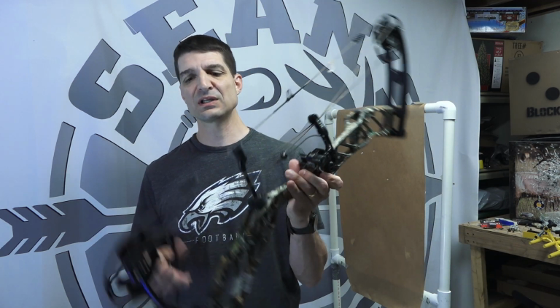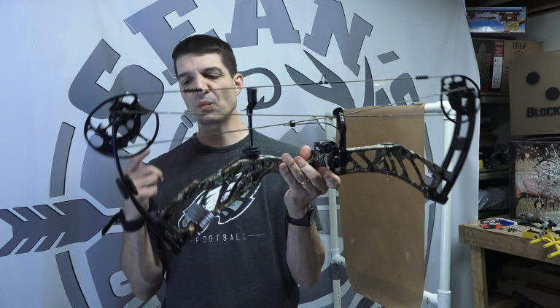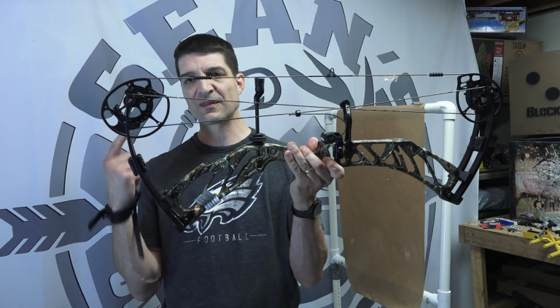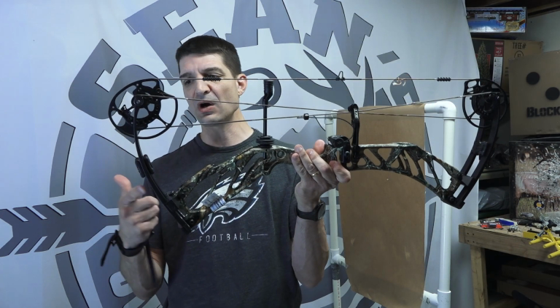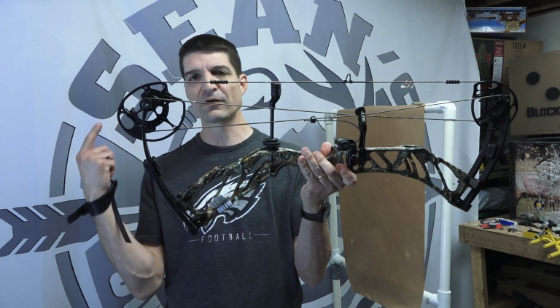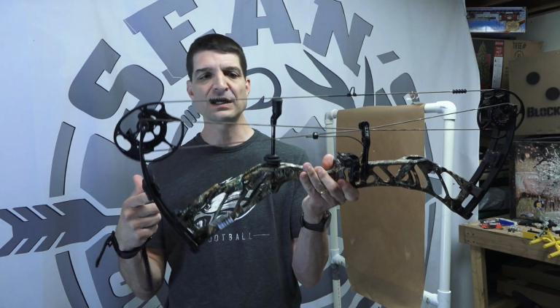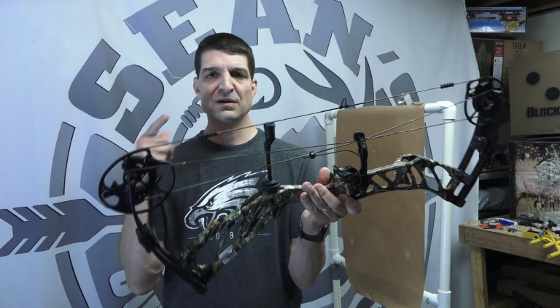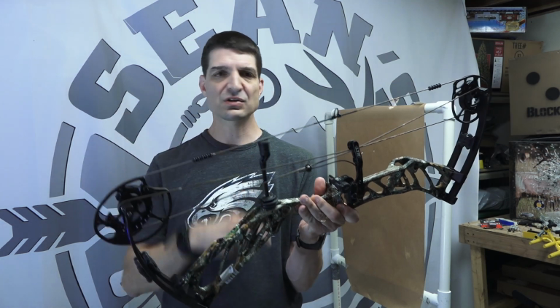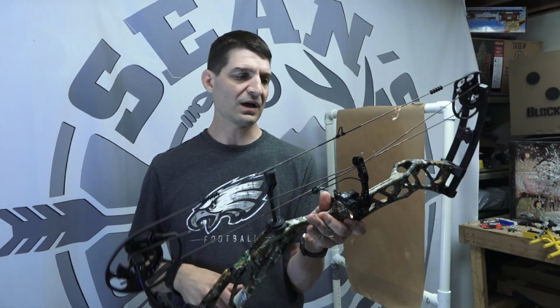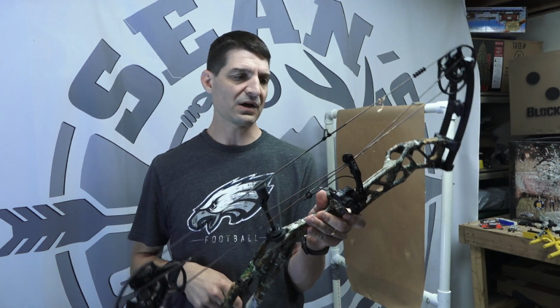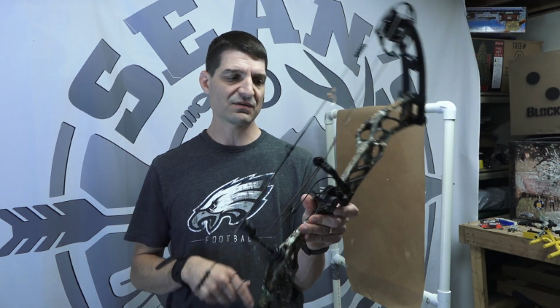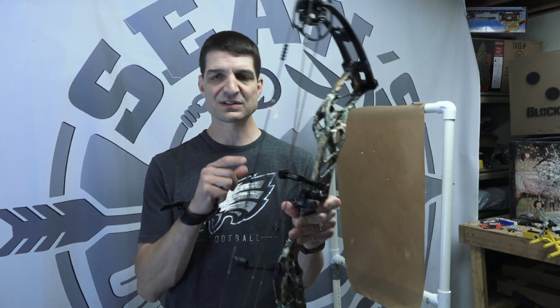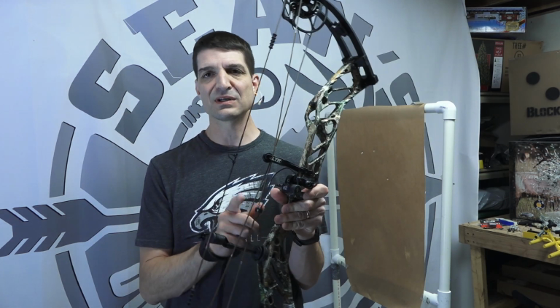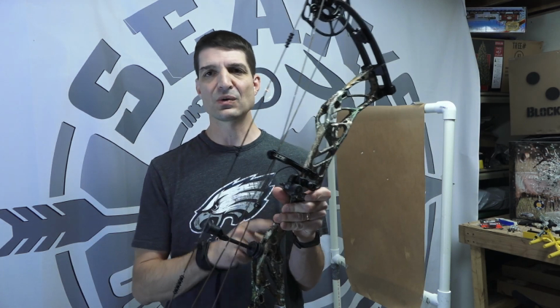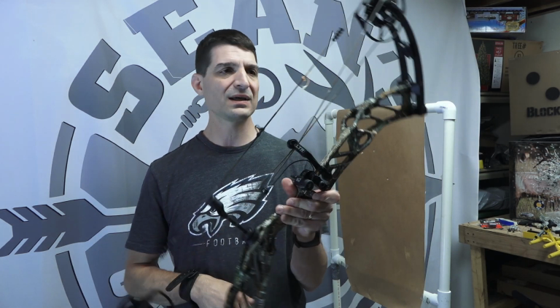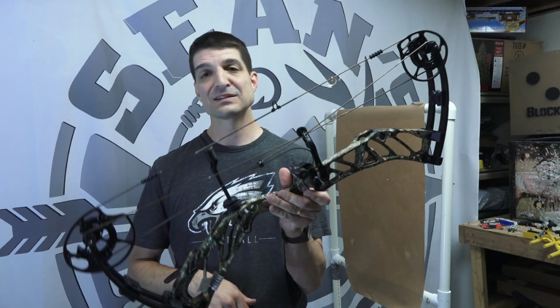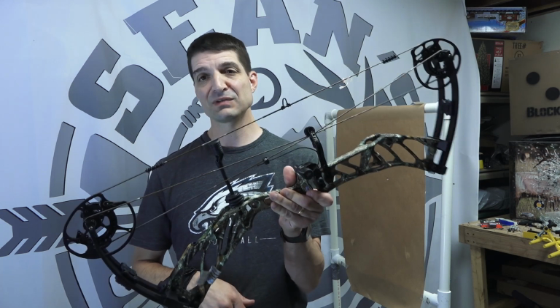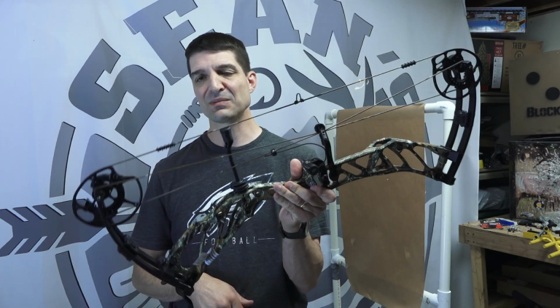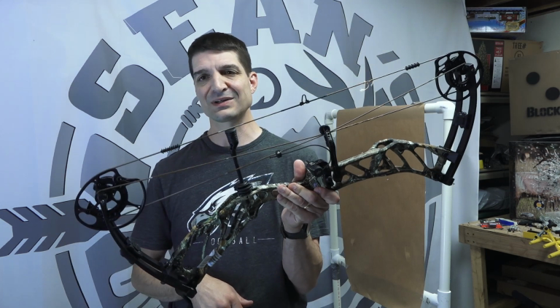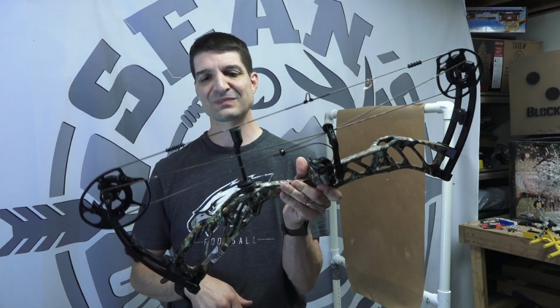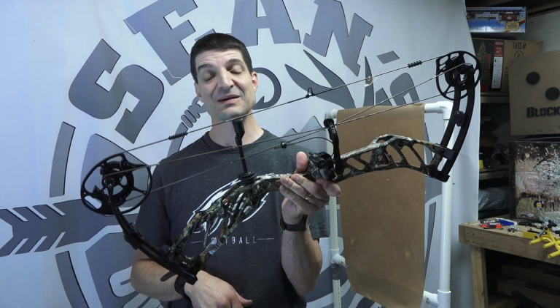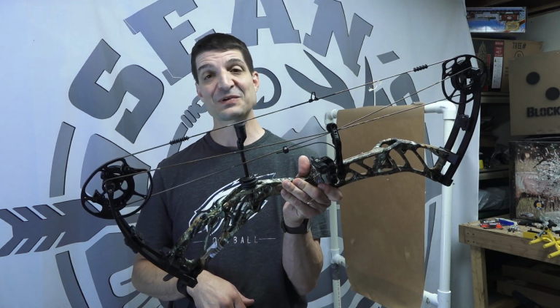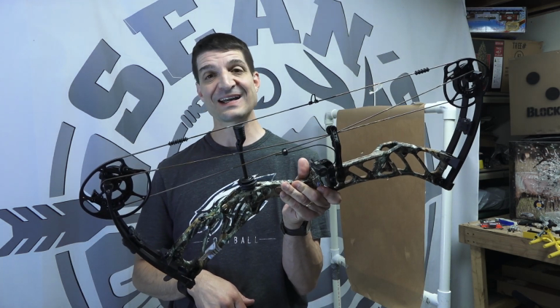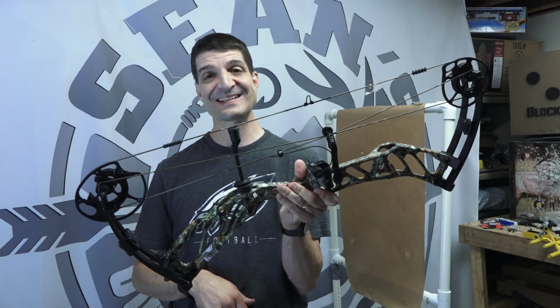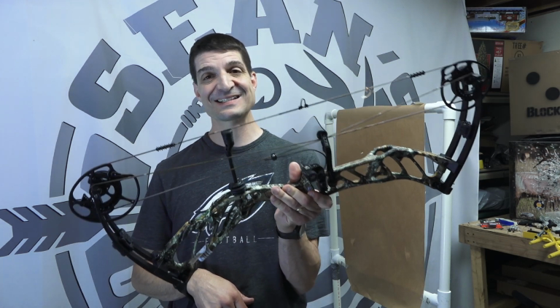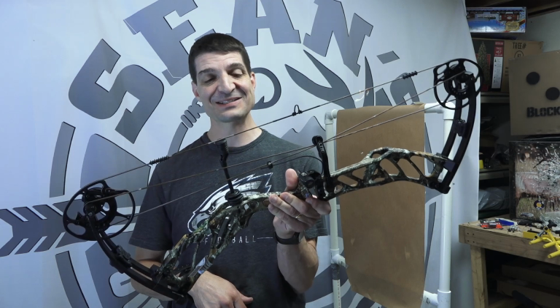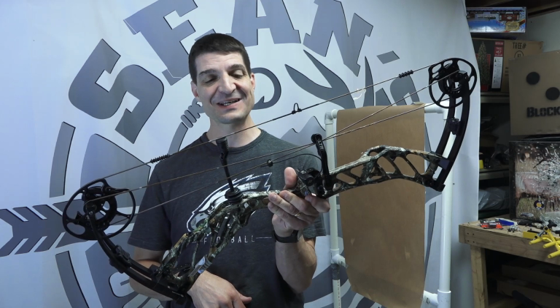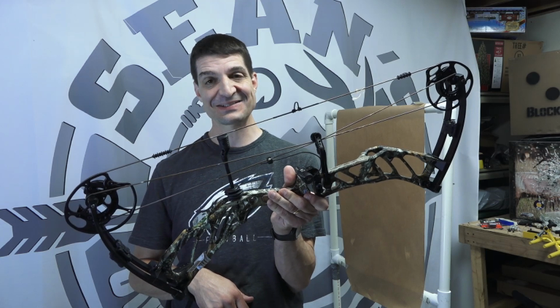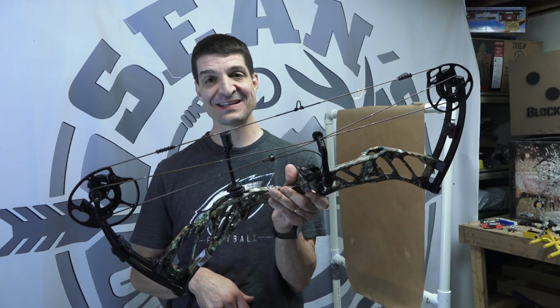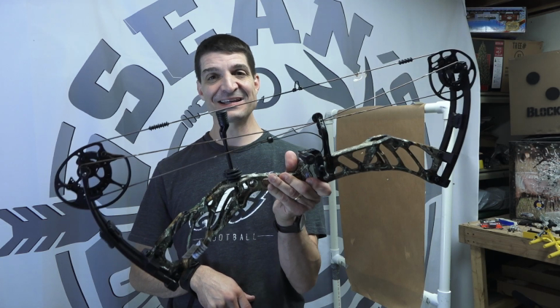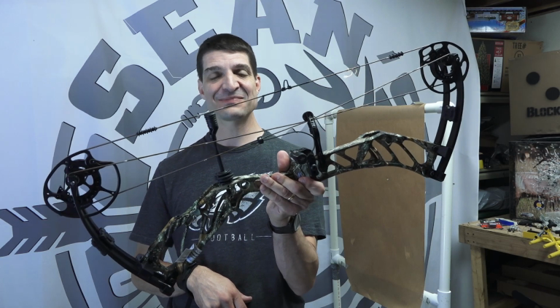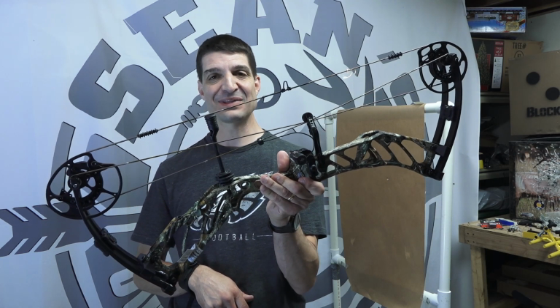Check that out — 1 Peter 3:18 through 21. Those of you interested in winning this bow for free, make sure you follow the rest of the videos because this bow is going to one of you in the month of August. I can't wait to see the smile on someone's face. Until then, take care and God bless.